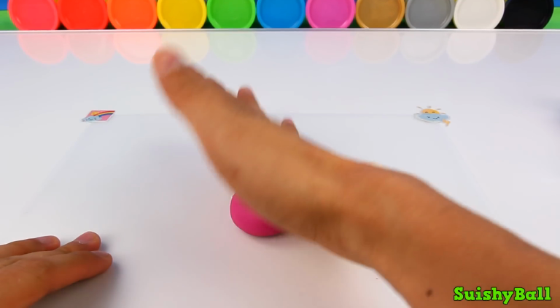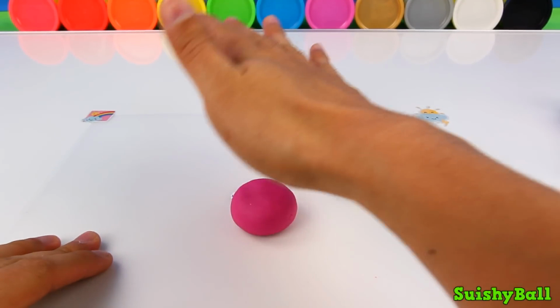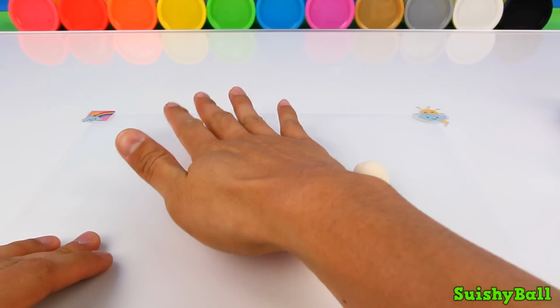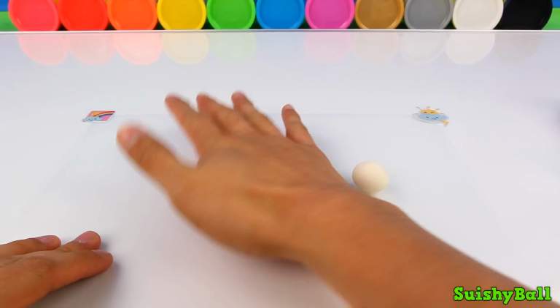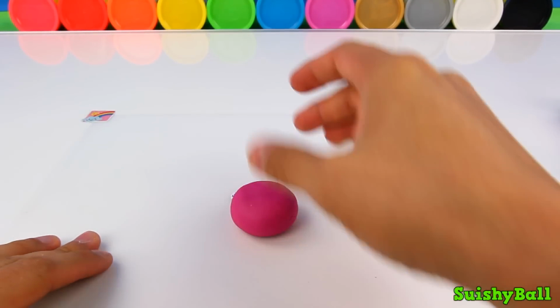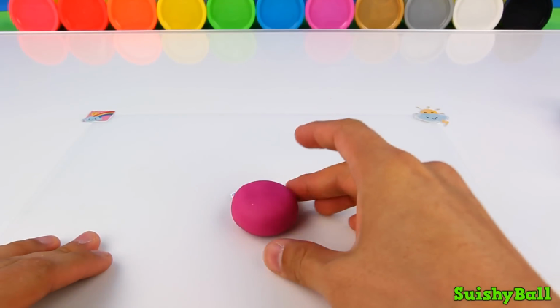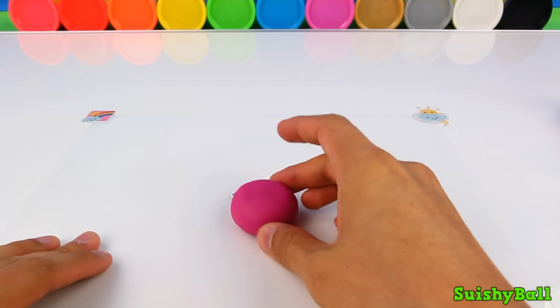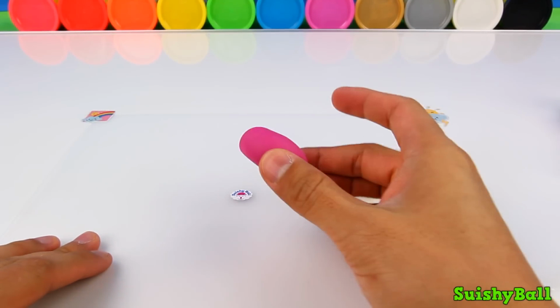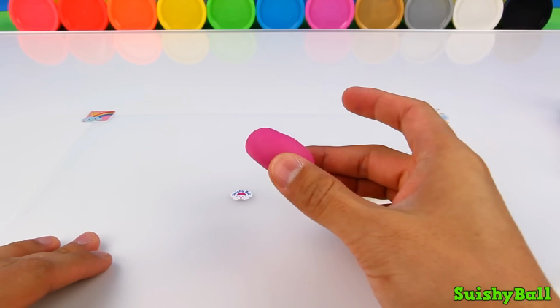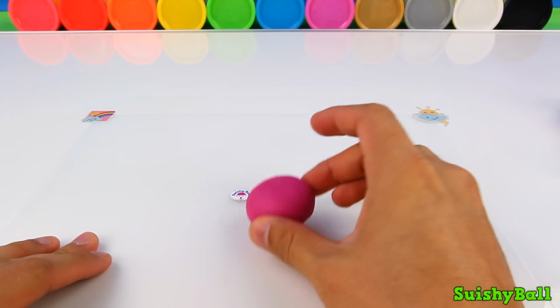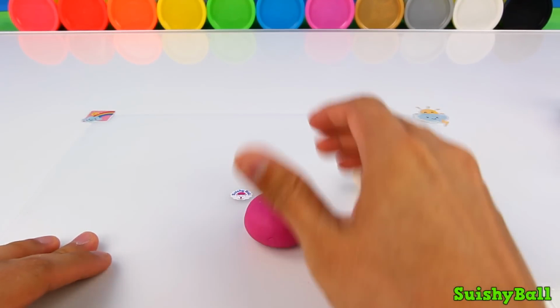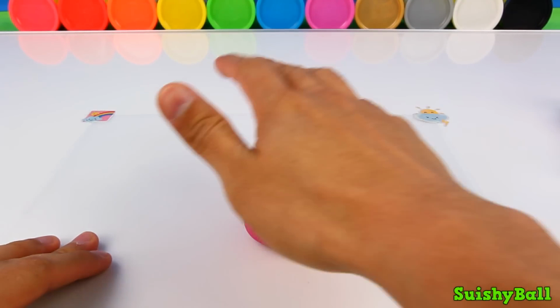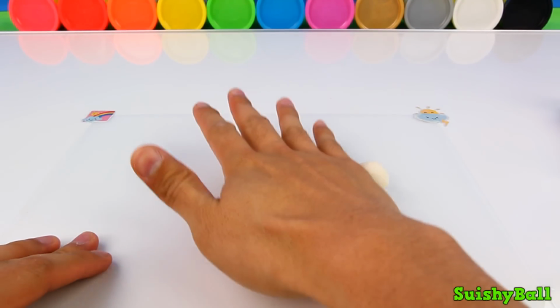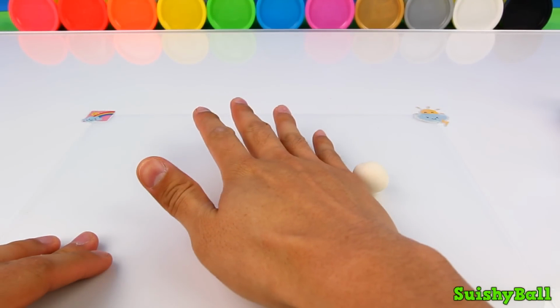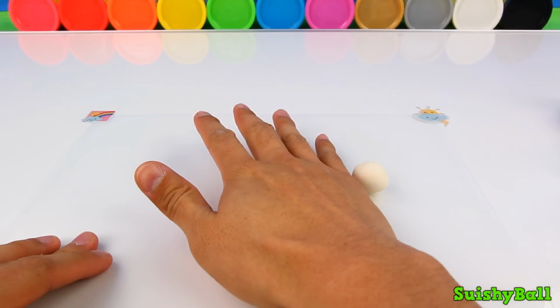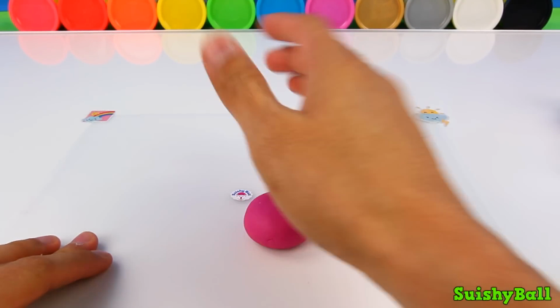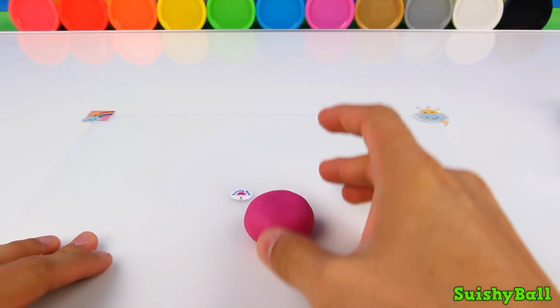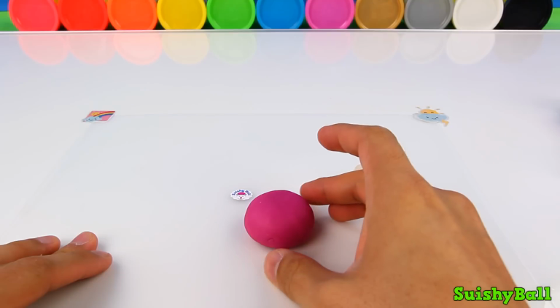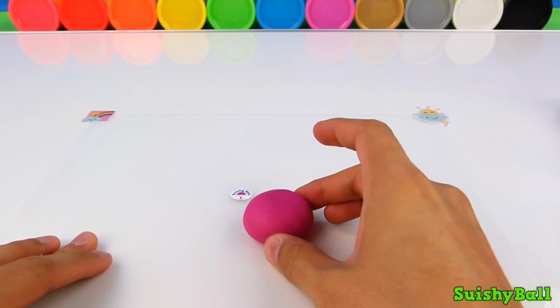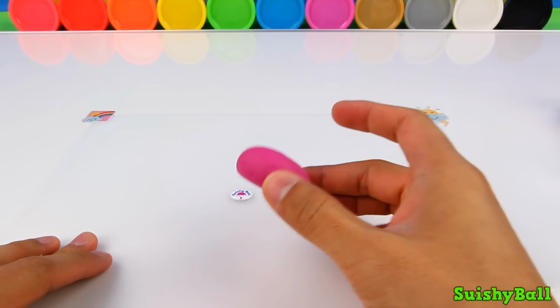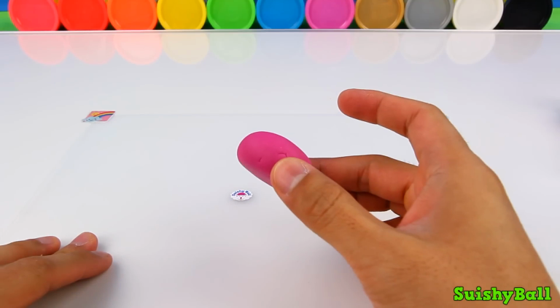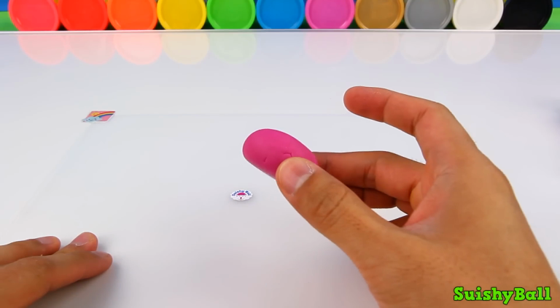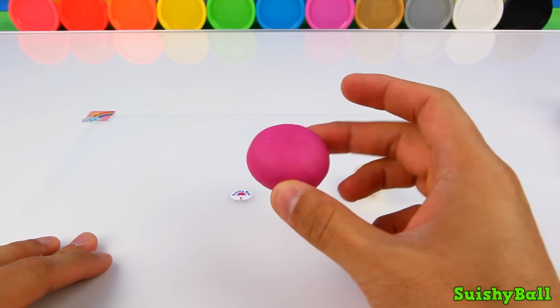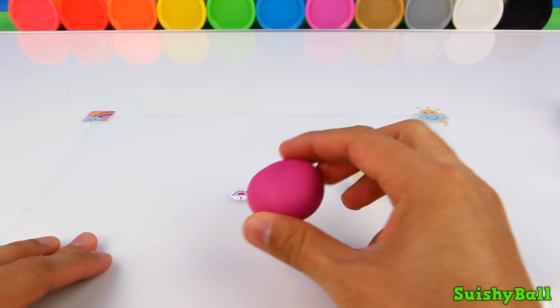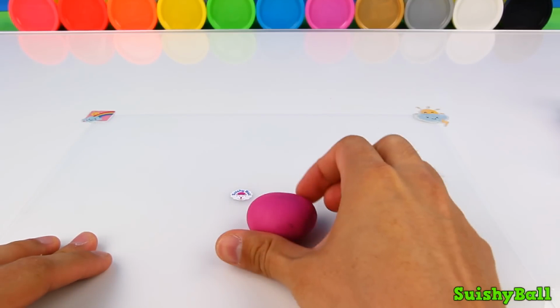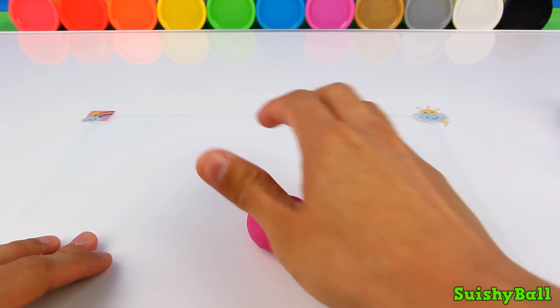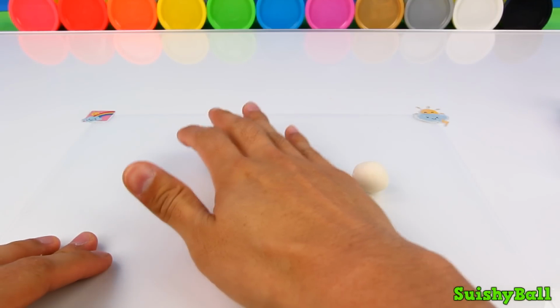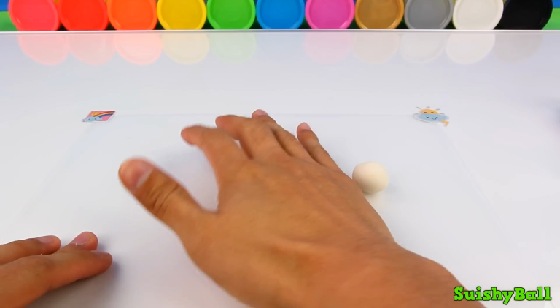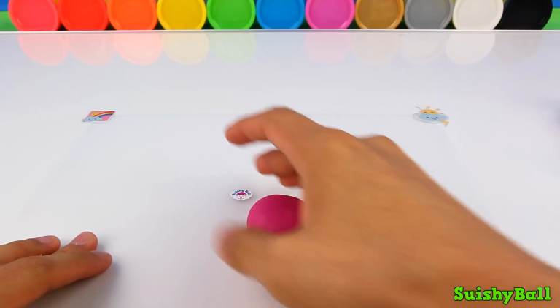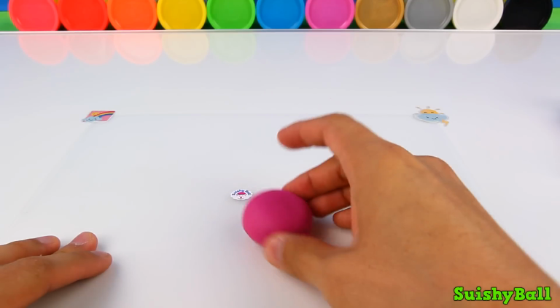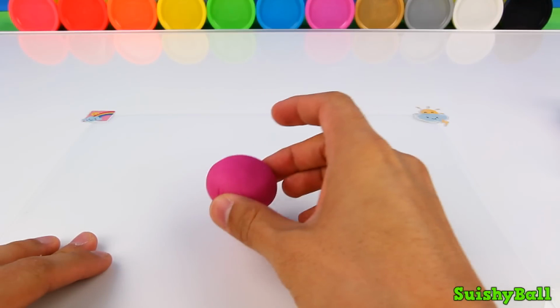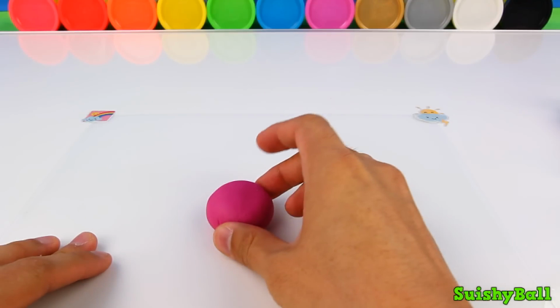Purple cake — really simple. Just press down with your palm on a lump of Play-Doh.